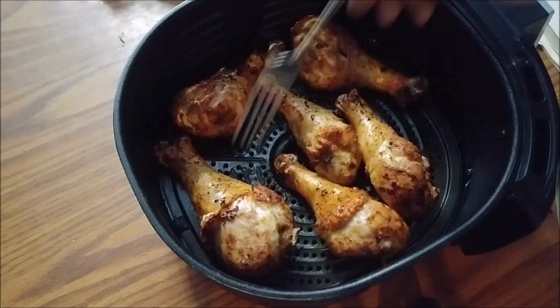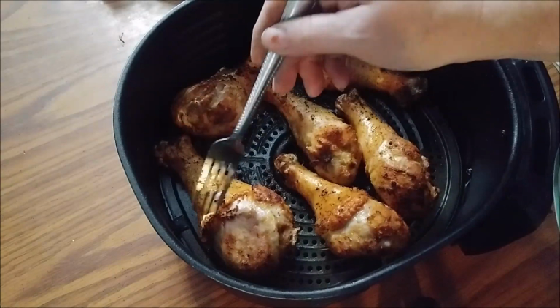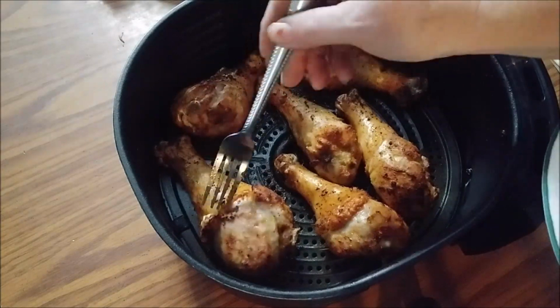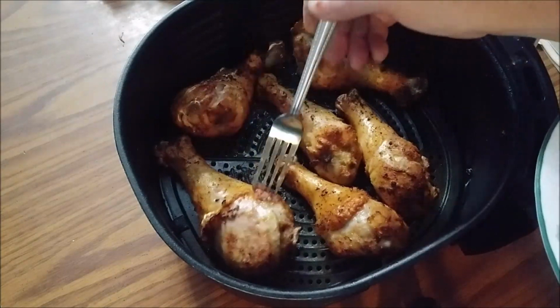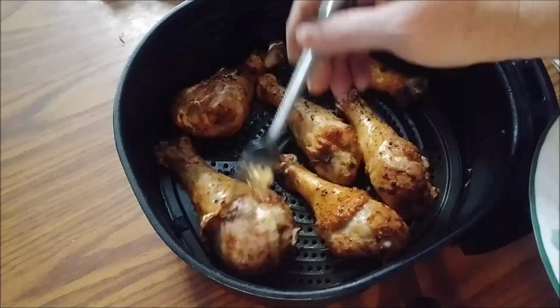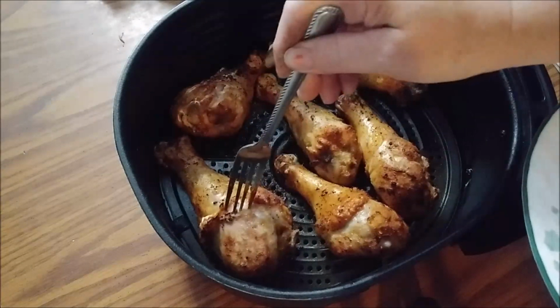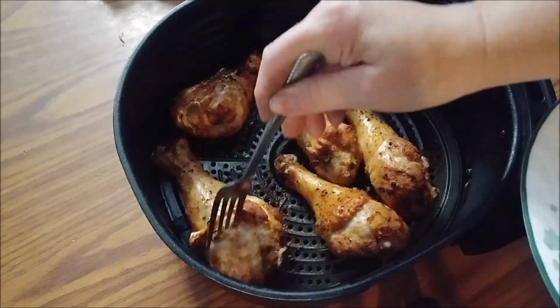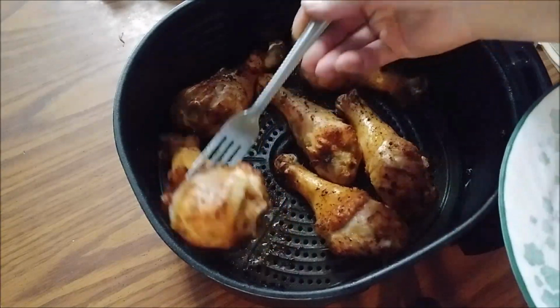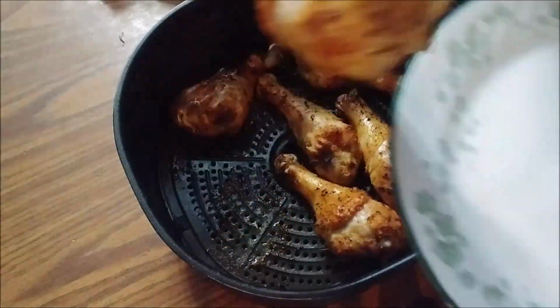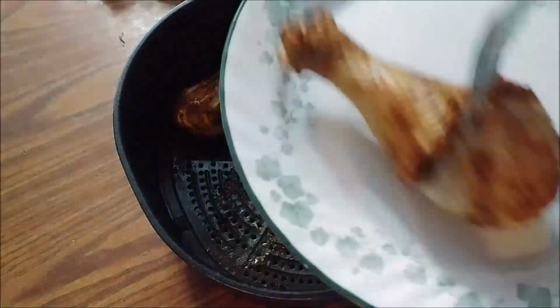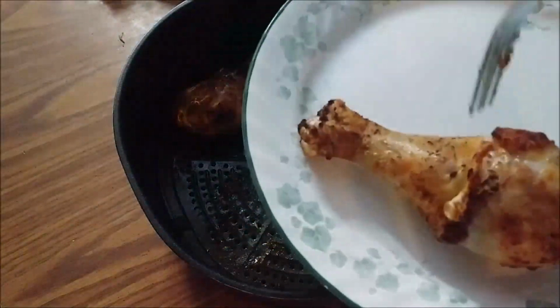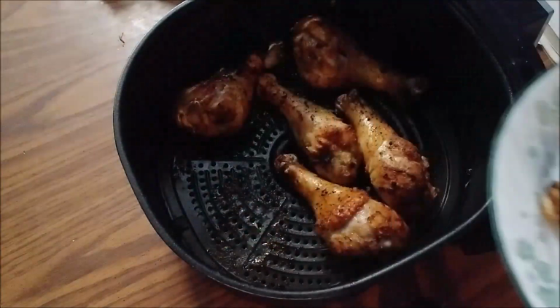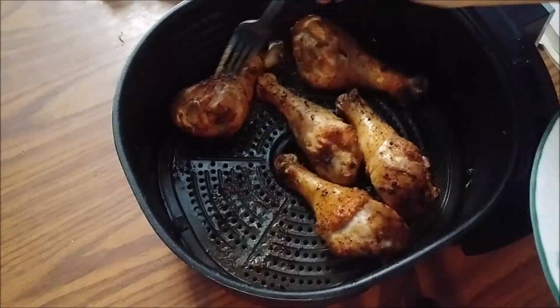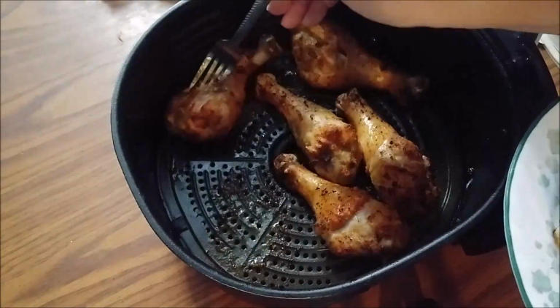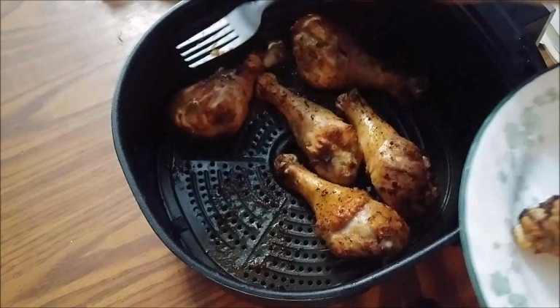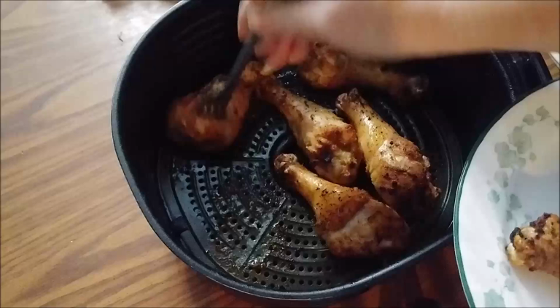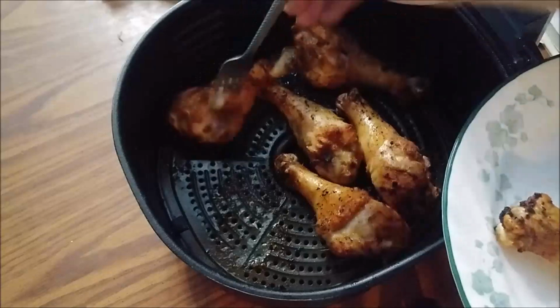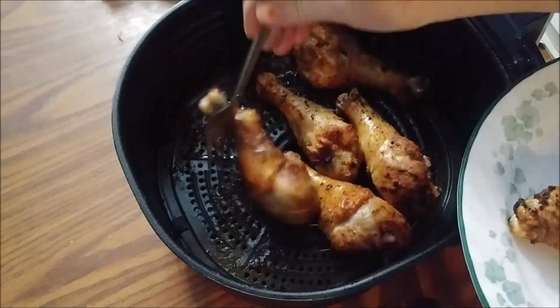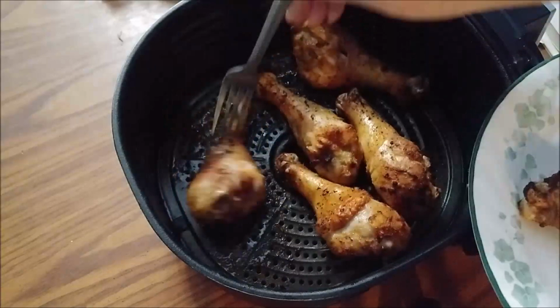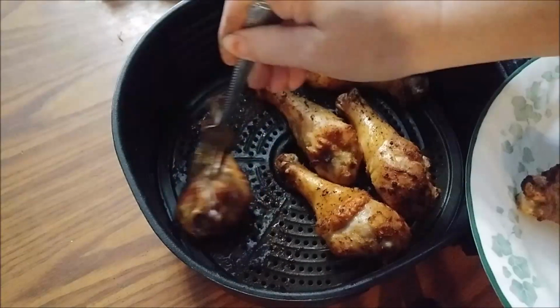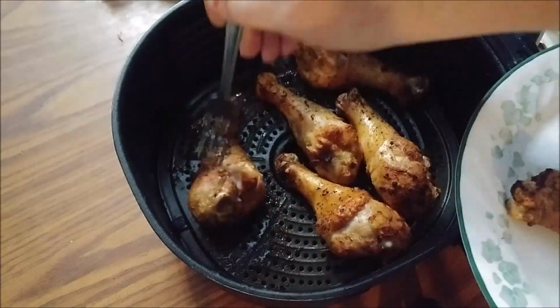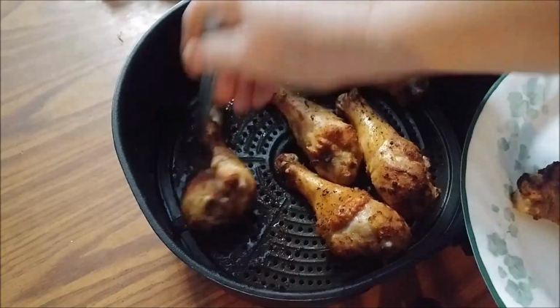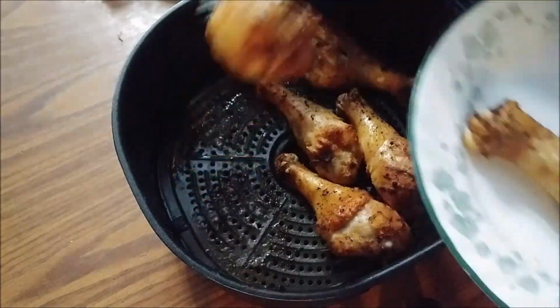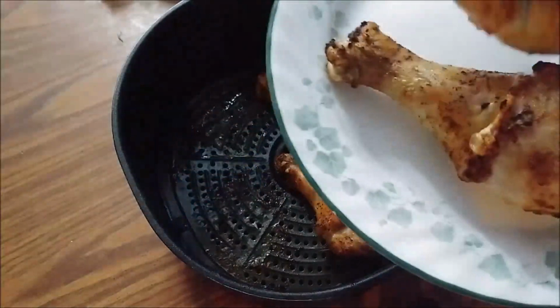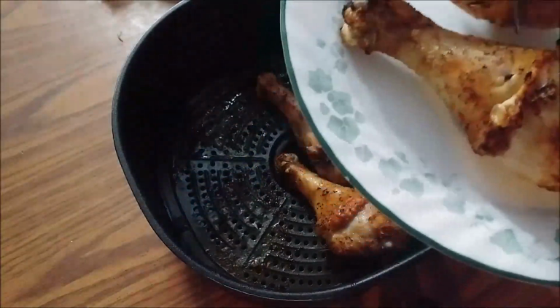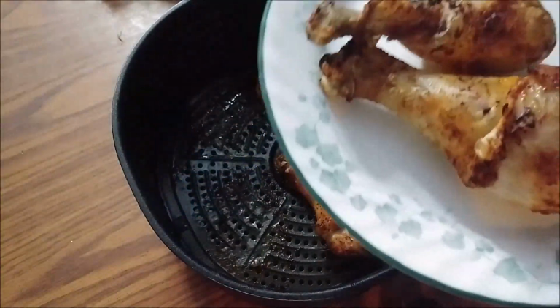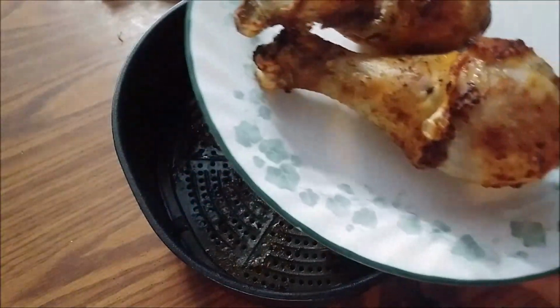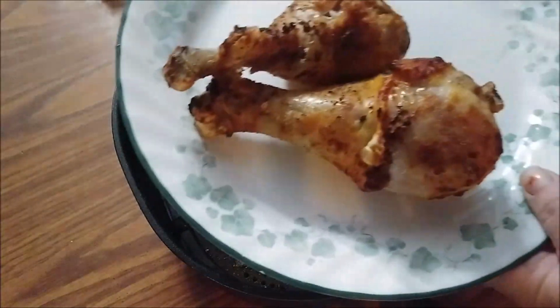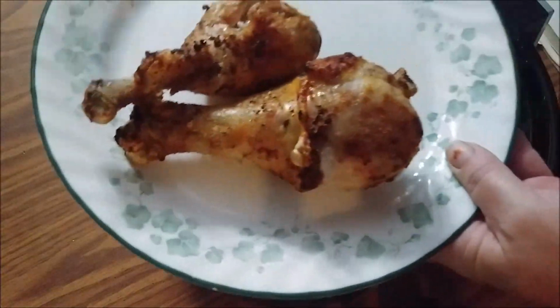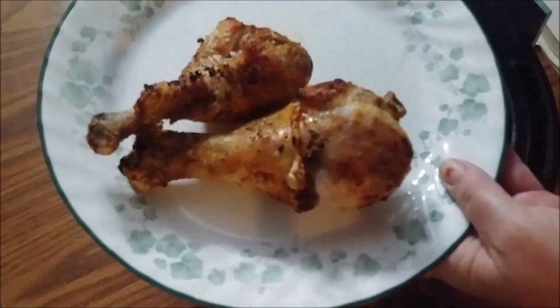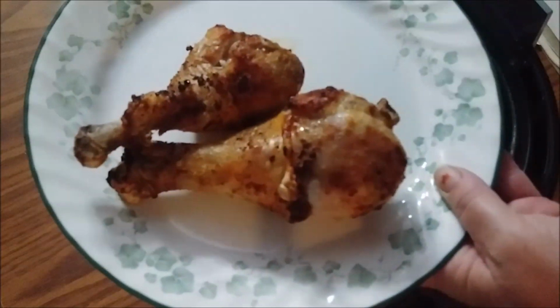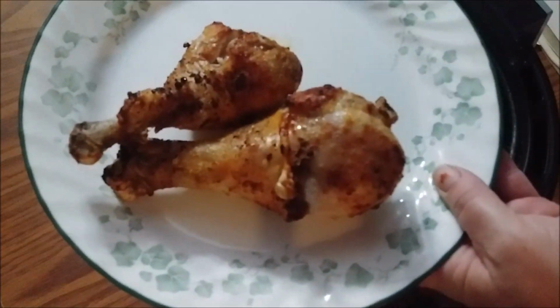These come out so good with such wonderful crispy skin and so much flavor. They really are one of our family's favorite meals.